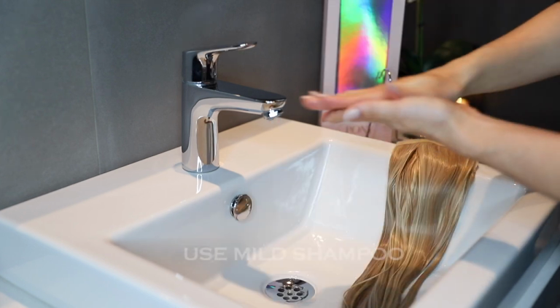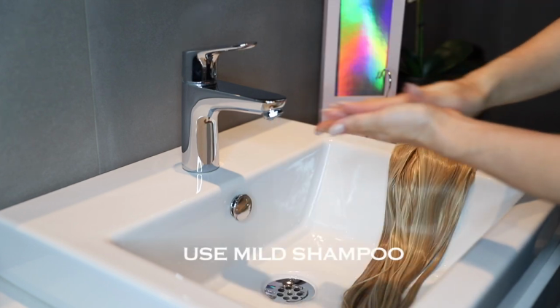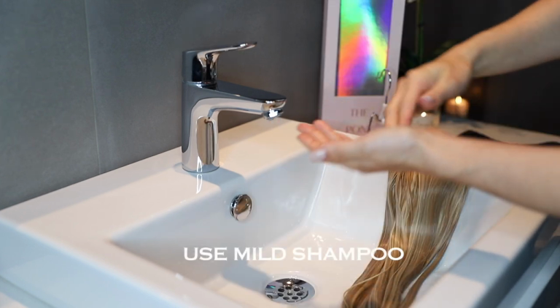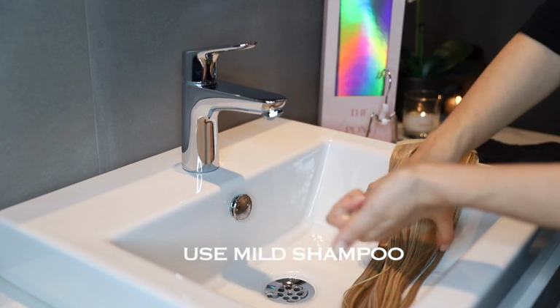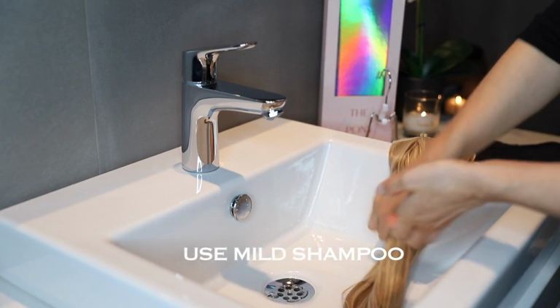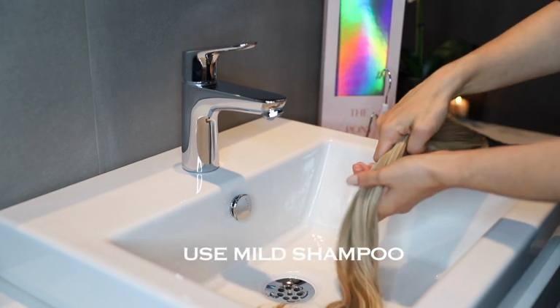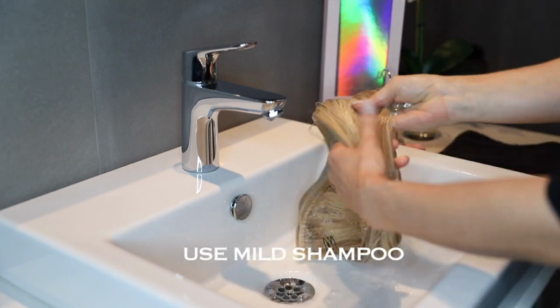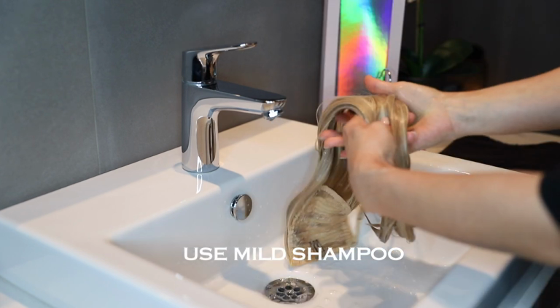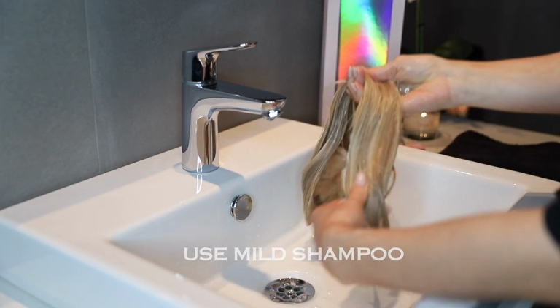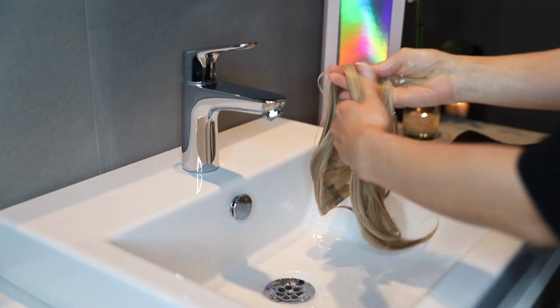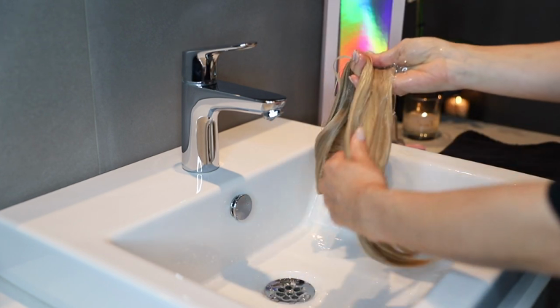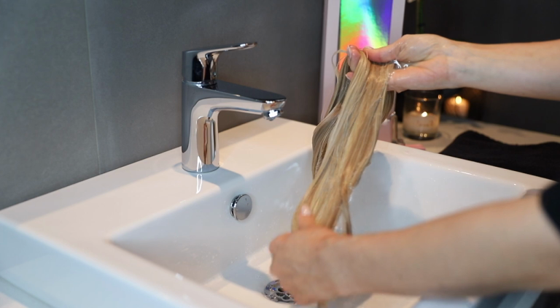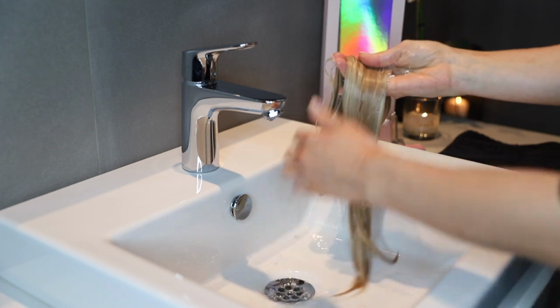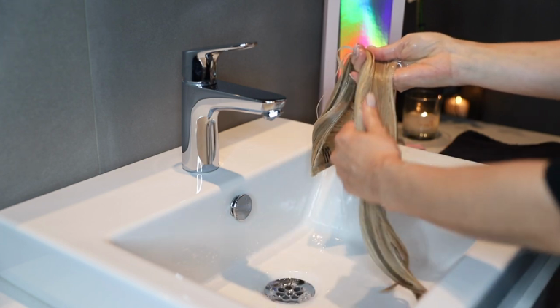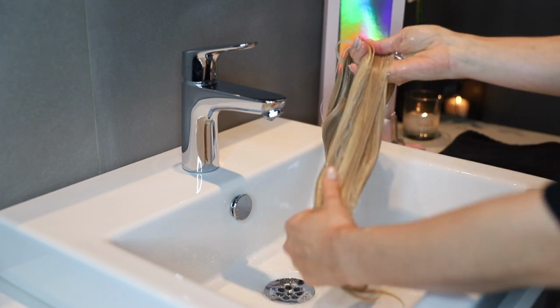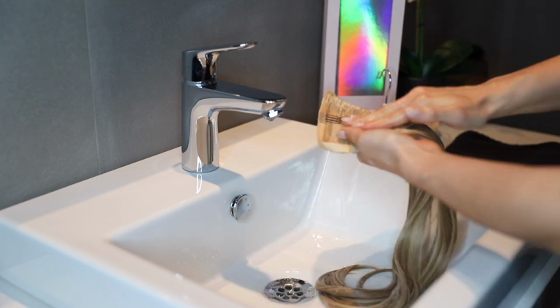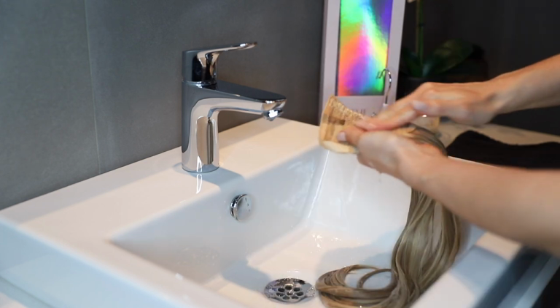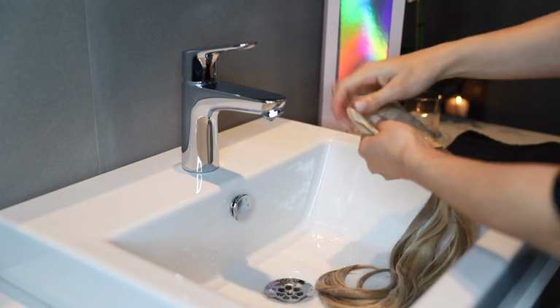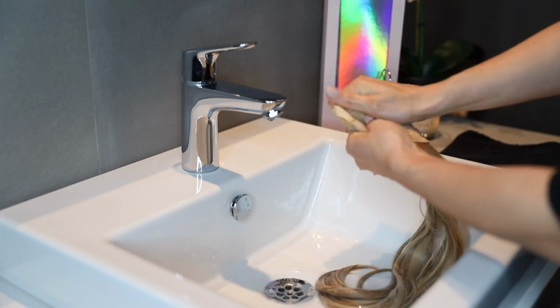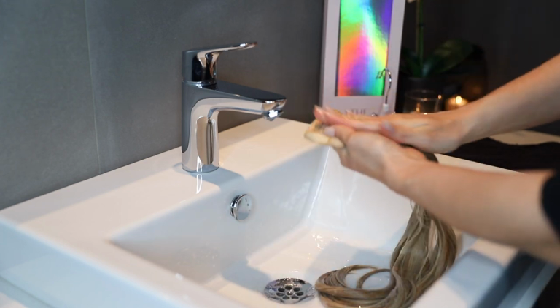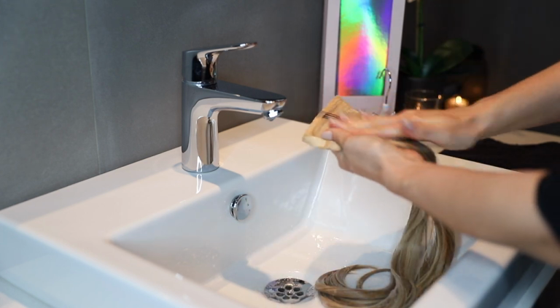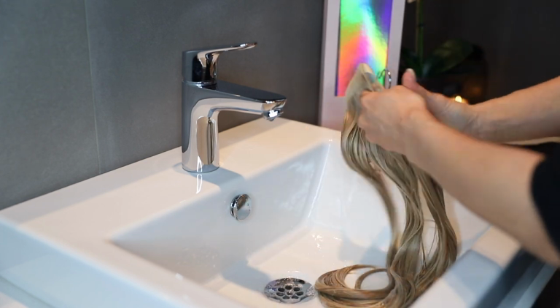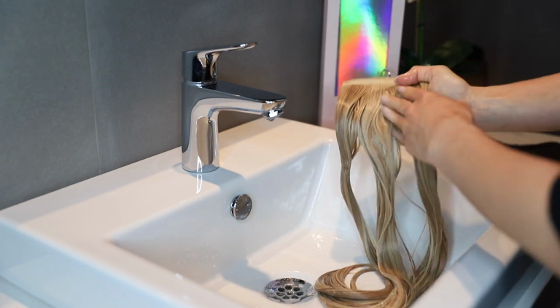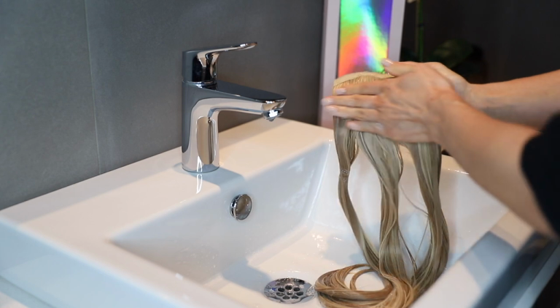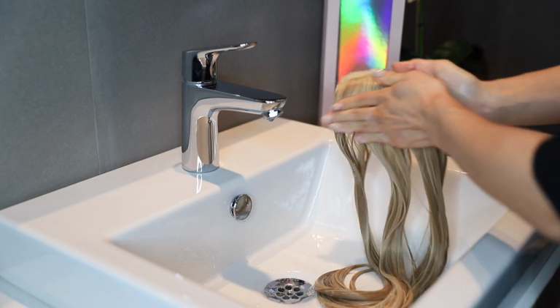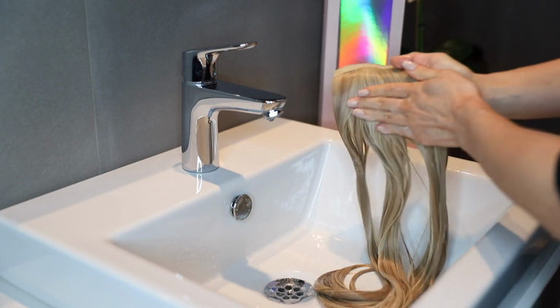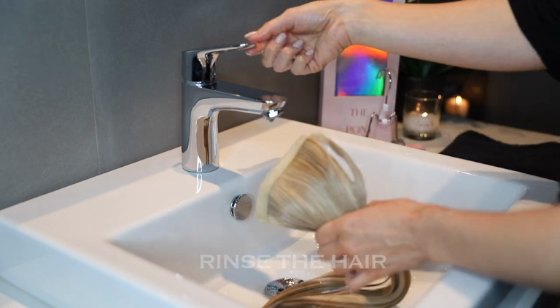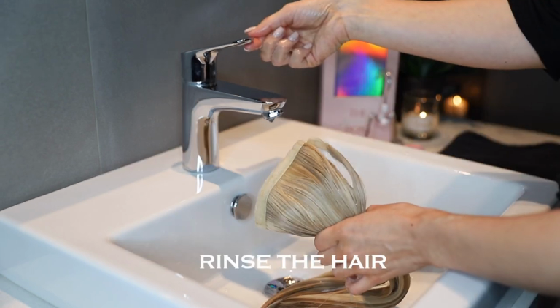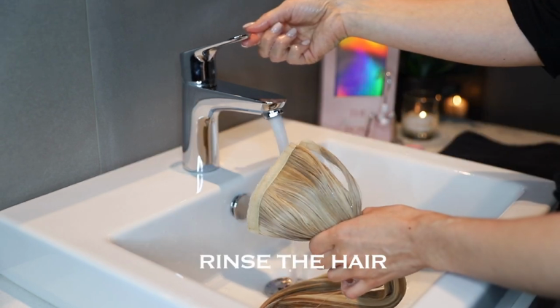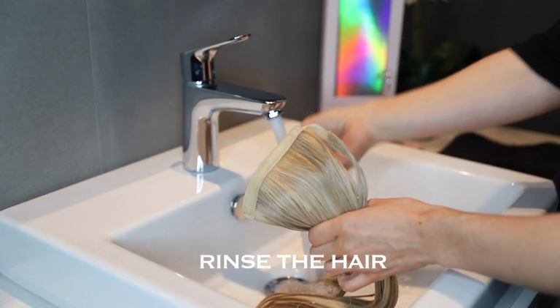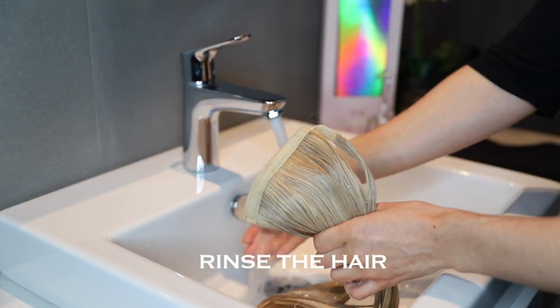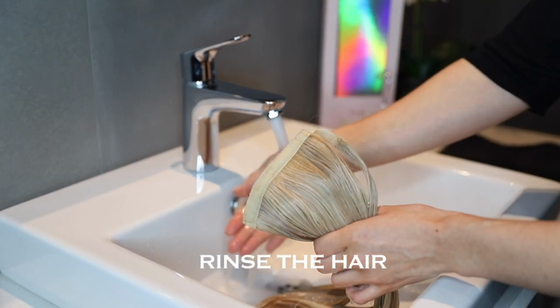The next step is to use a mild shampoo. After applying the shampoo, rinse thoroughly.